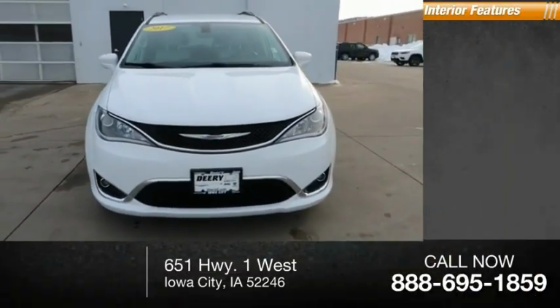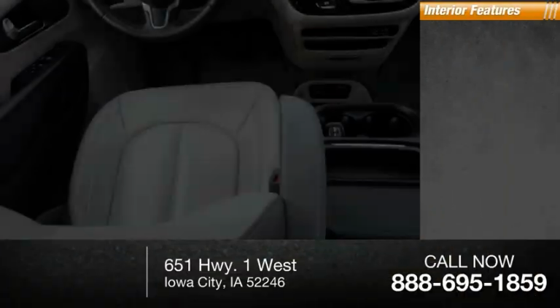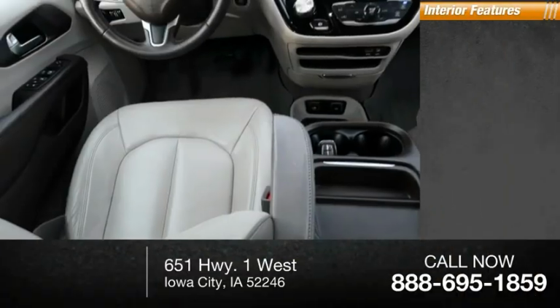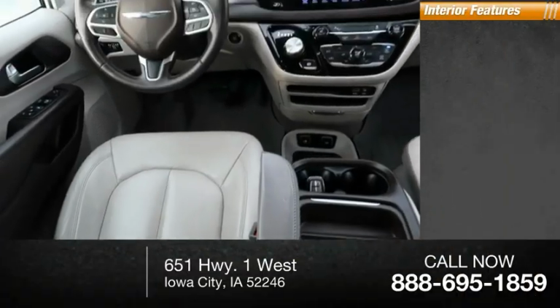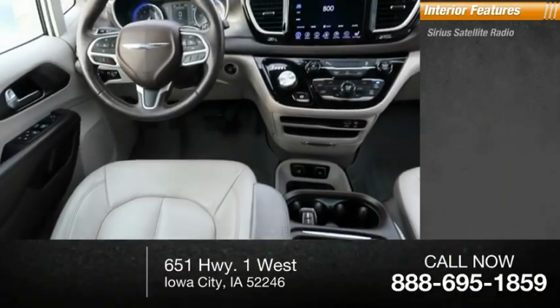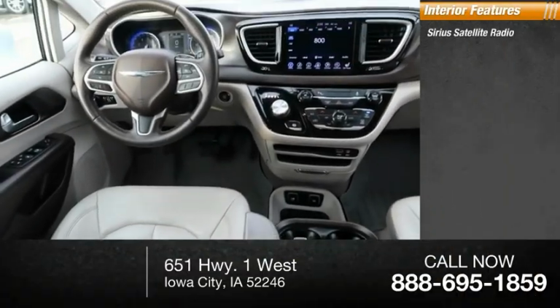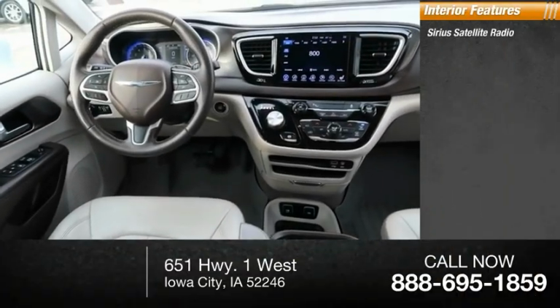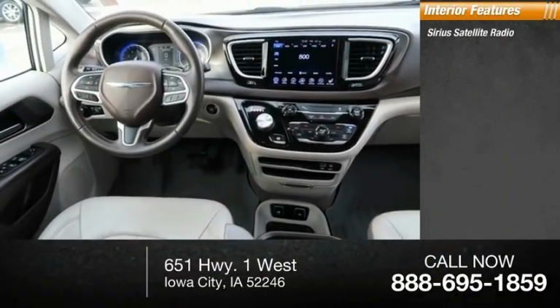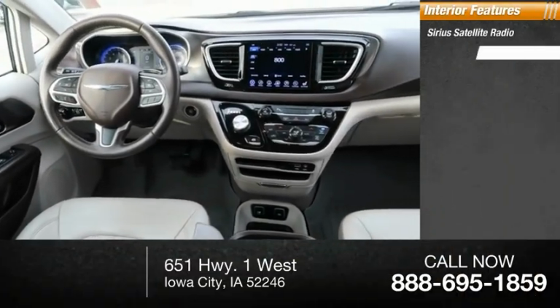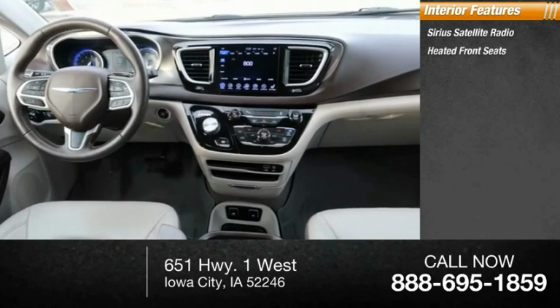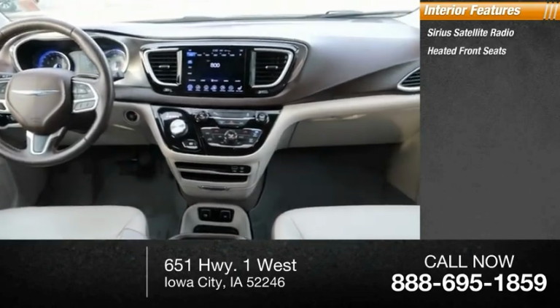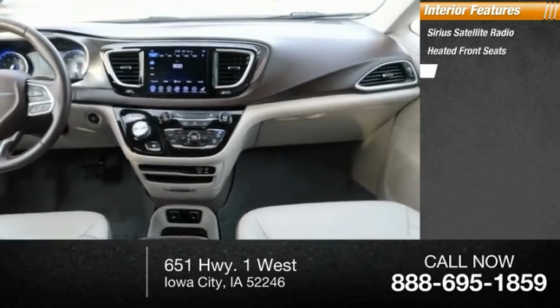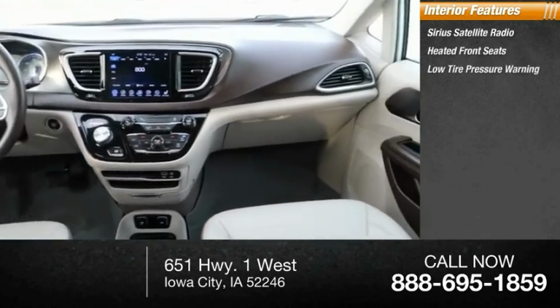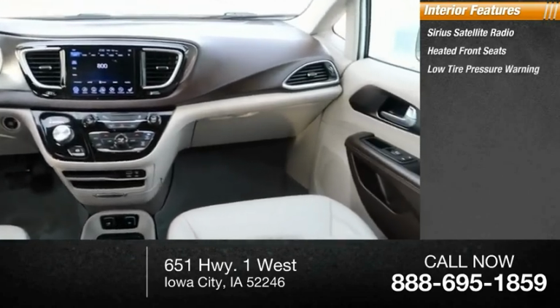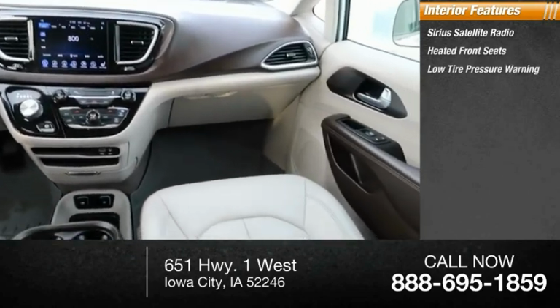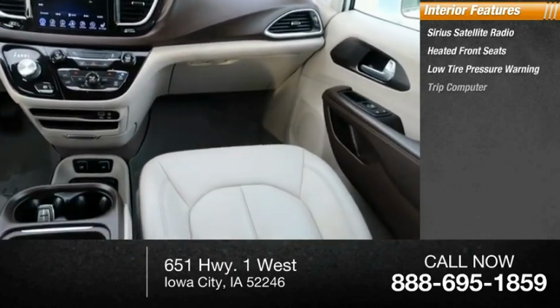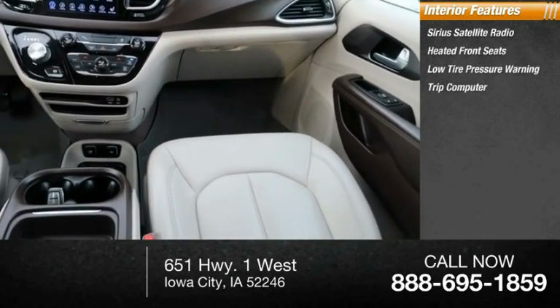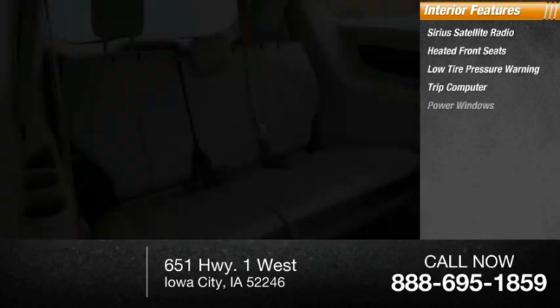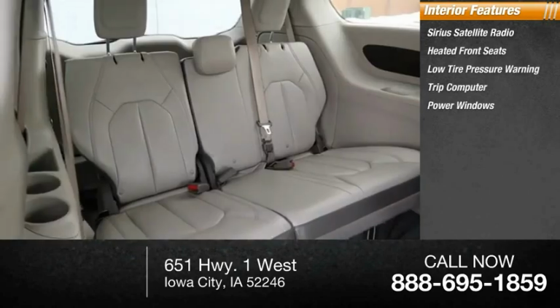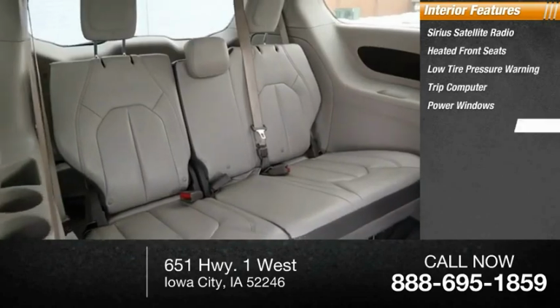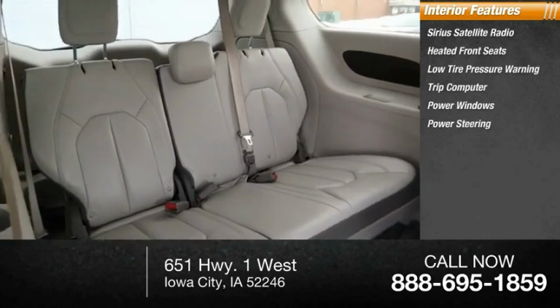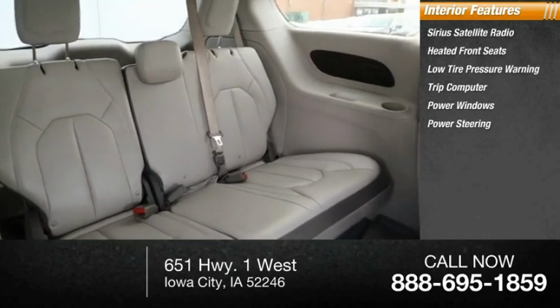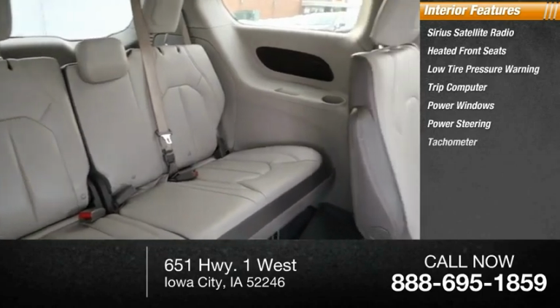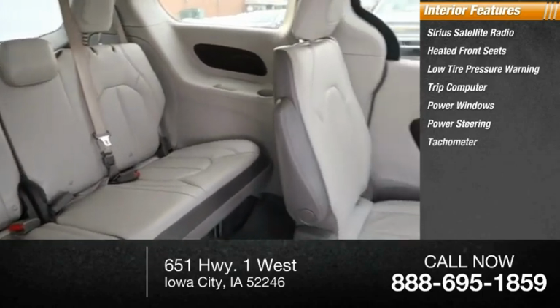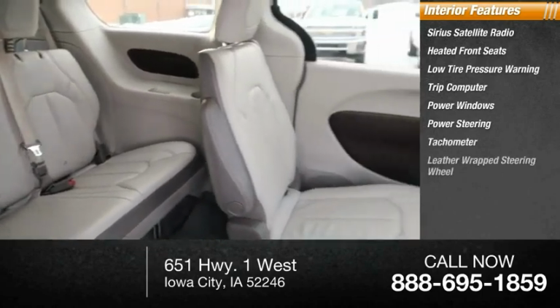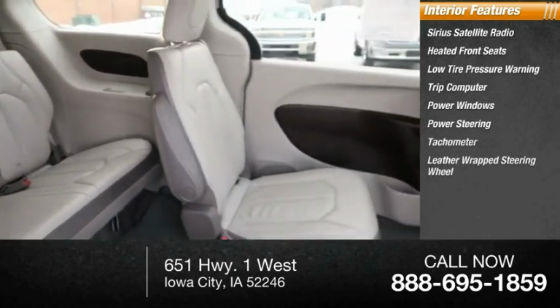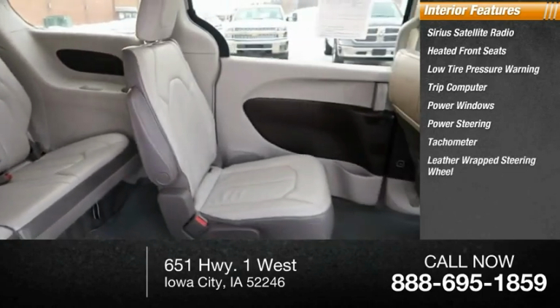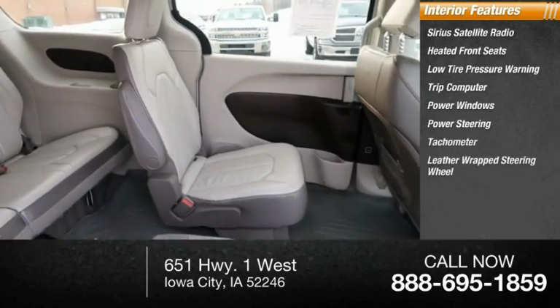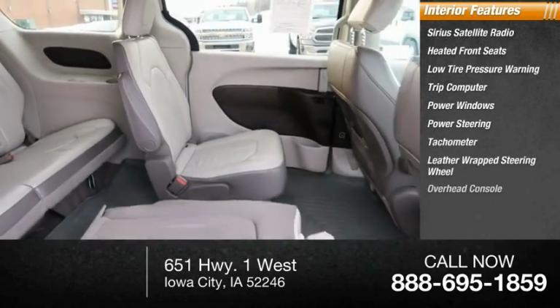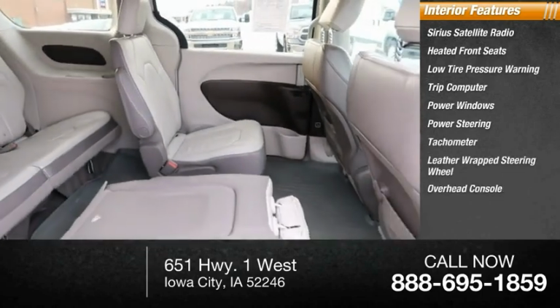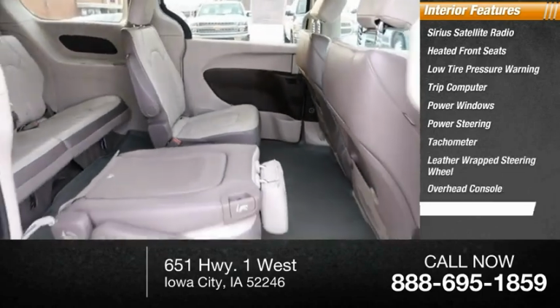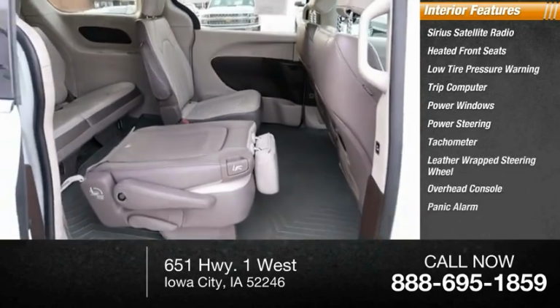Inside you'll find Sirius satellite radio, heated front seats, low tire pressure warning, trip computer, power windows, power steering, tachometer, leather-wrapped steering wheel, overhead console, and panic alarm.